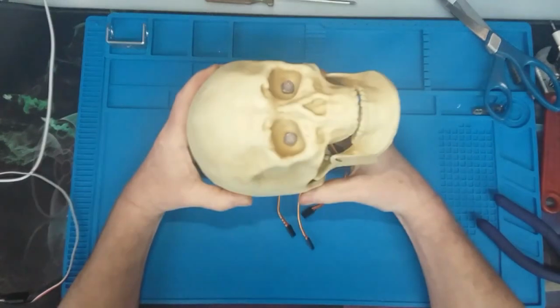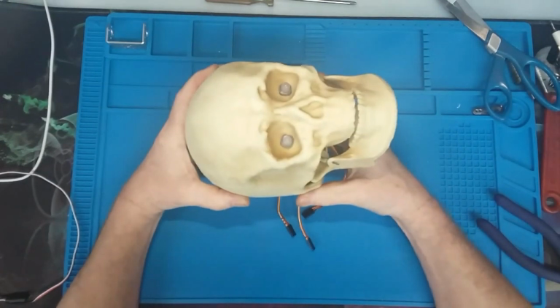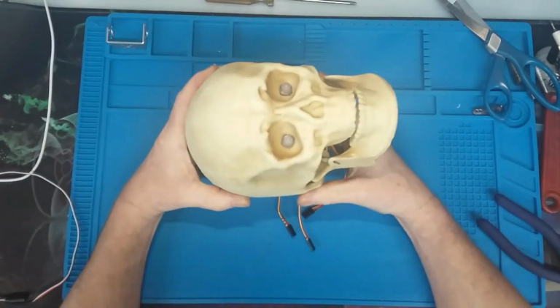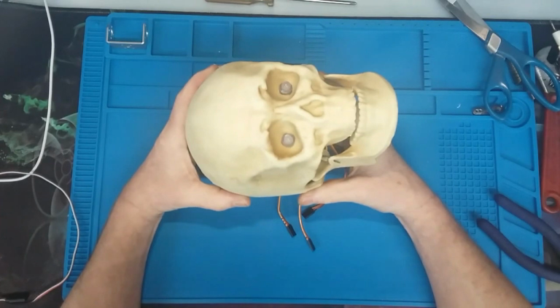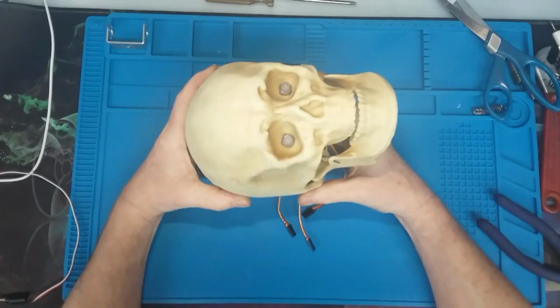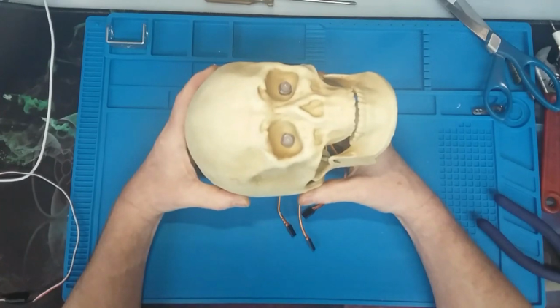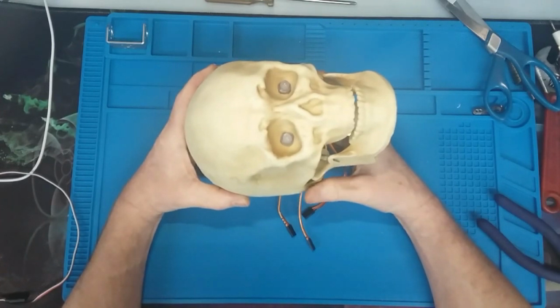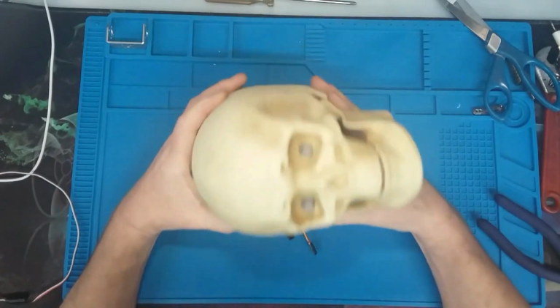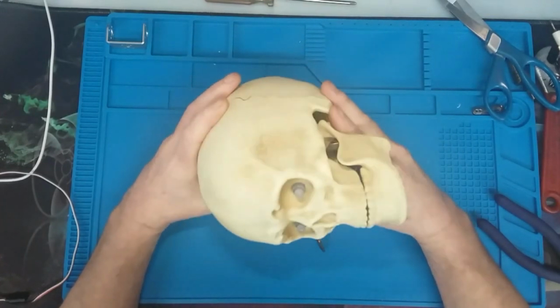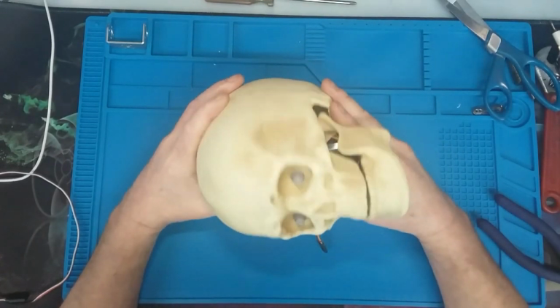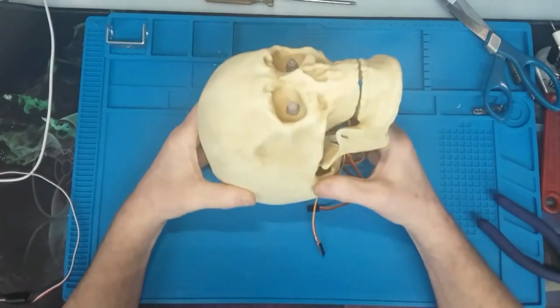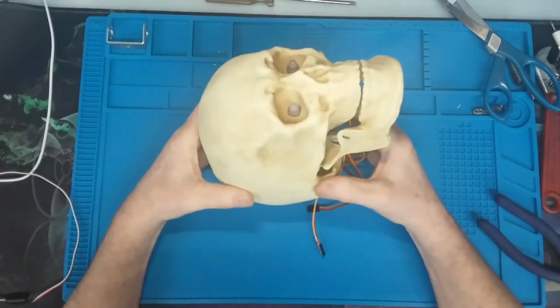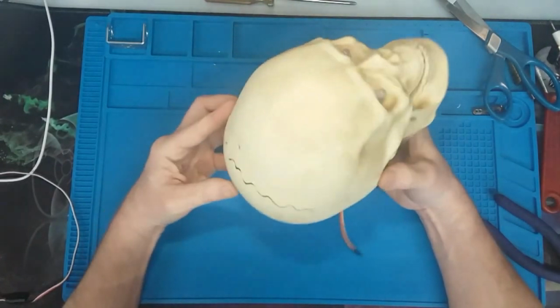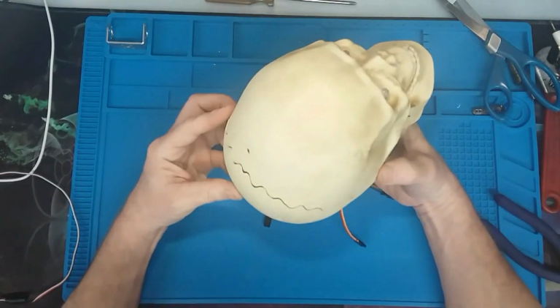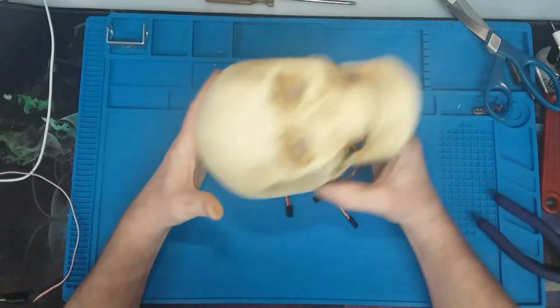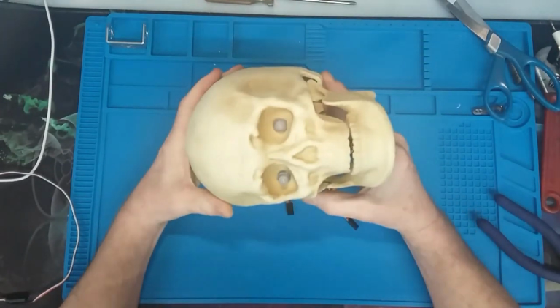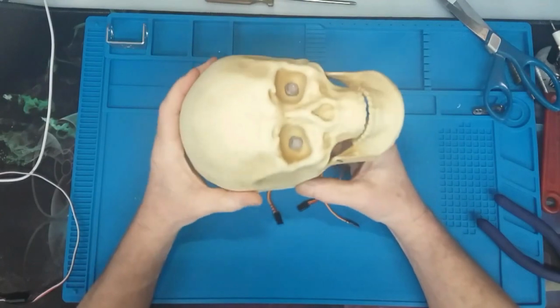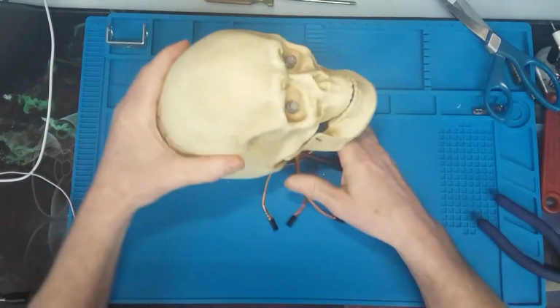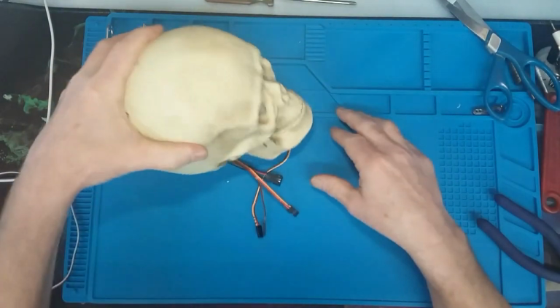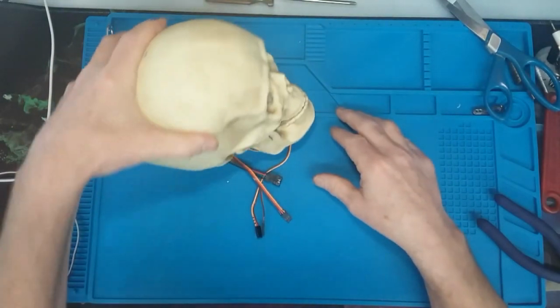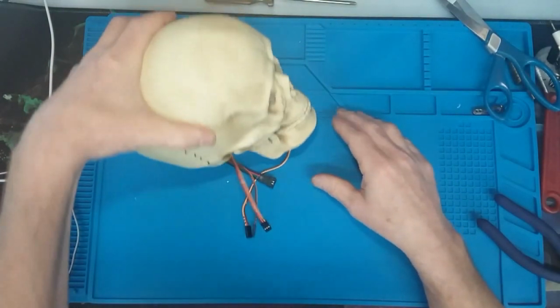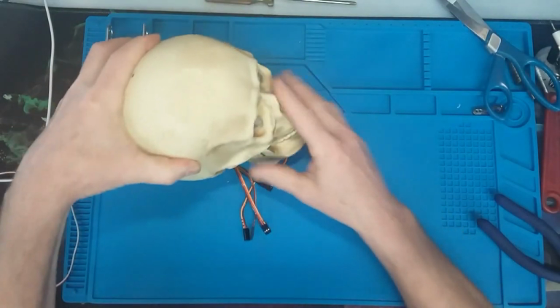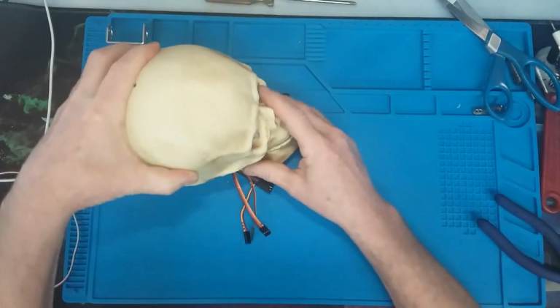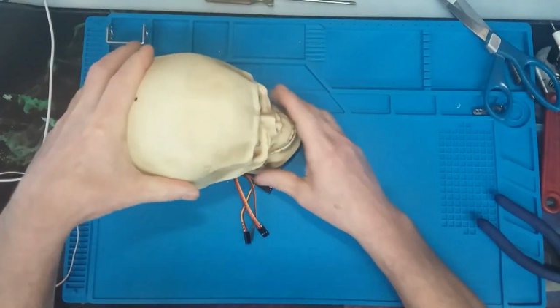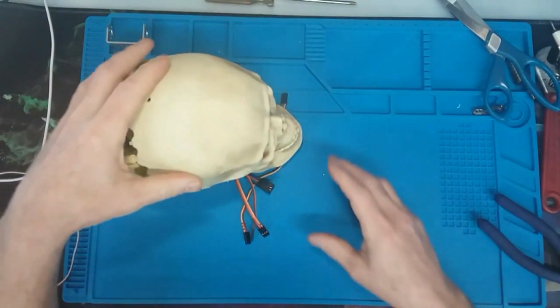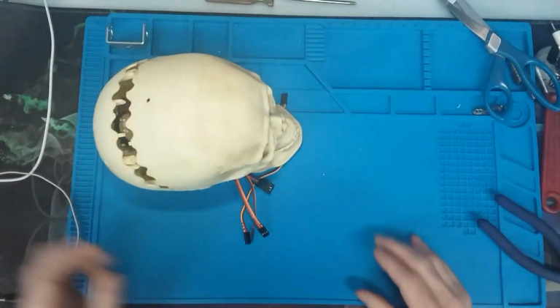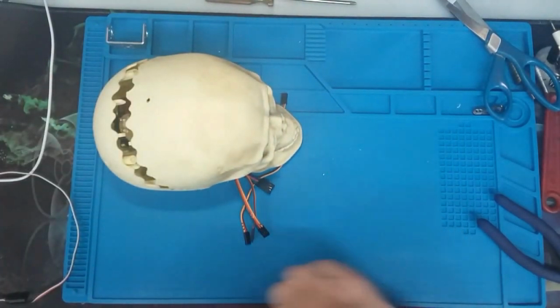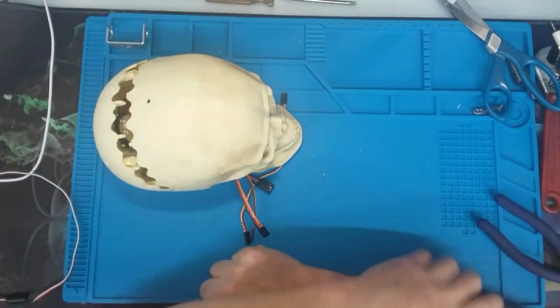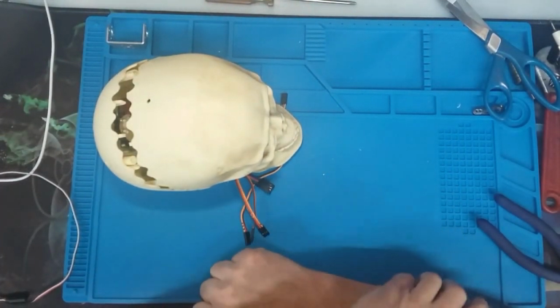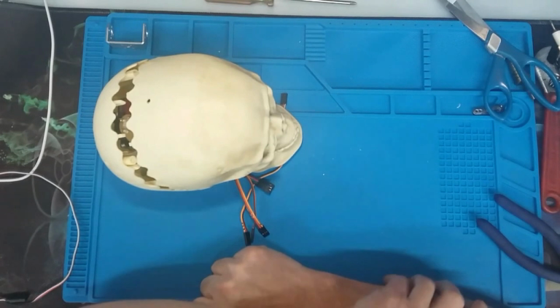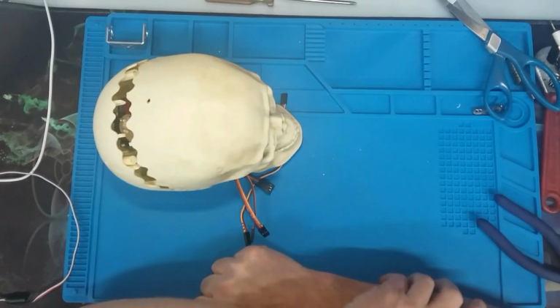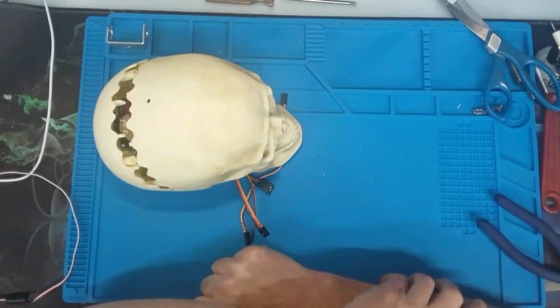That completes this mechanism. Hope that helps some people — I'll probably get a bunch of questions.